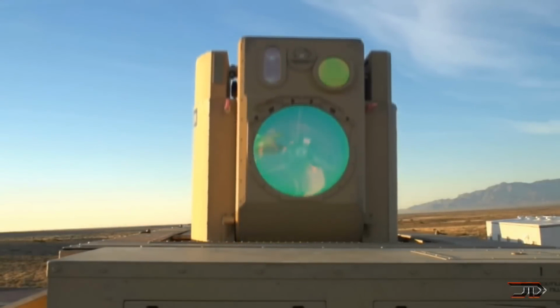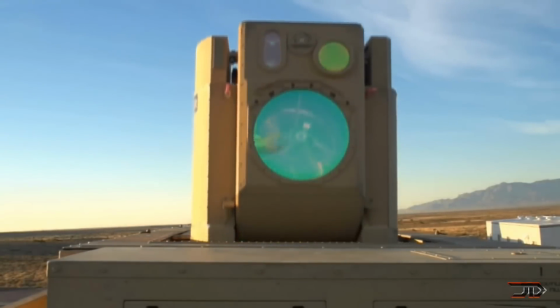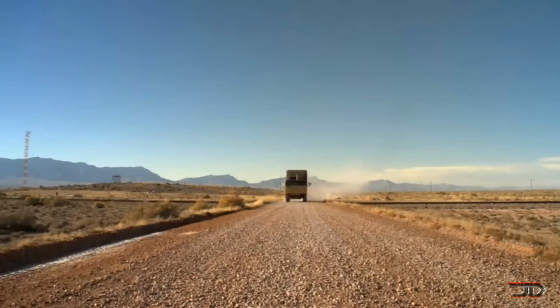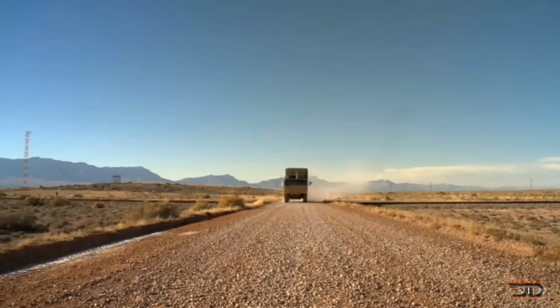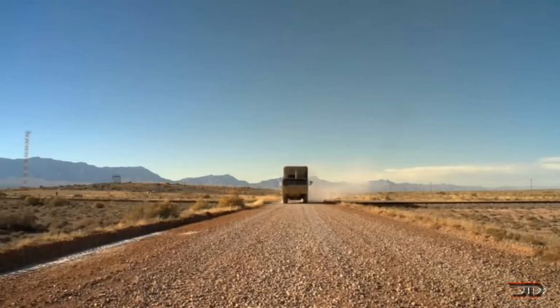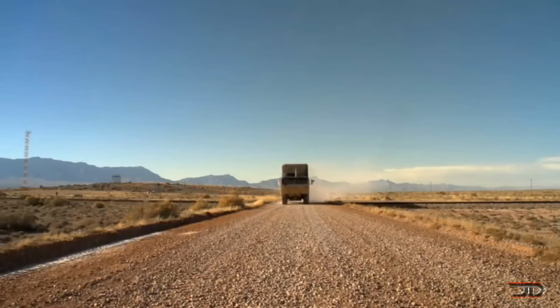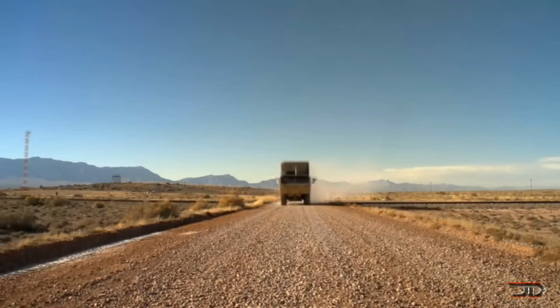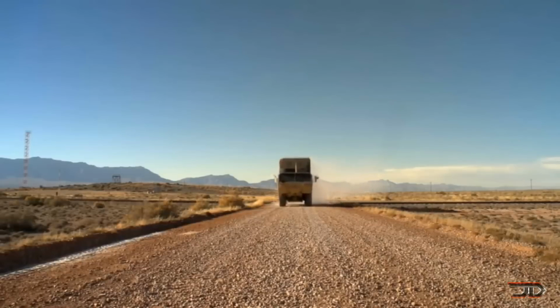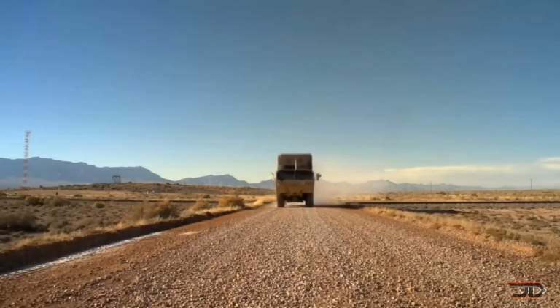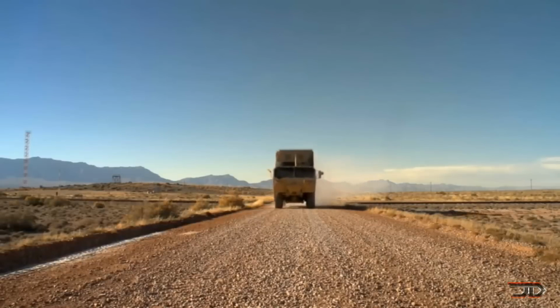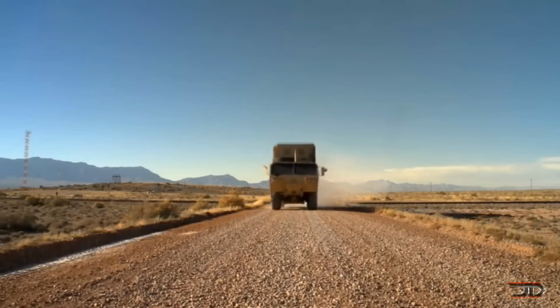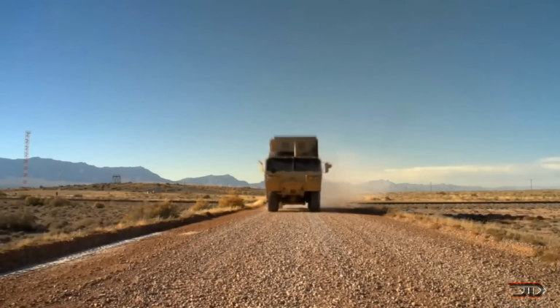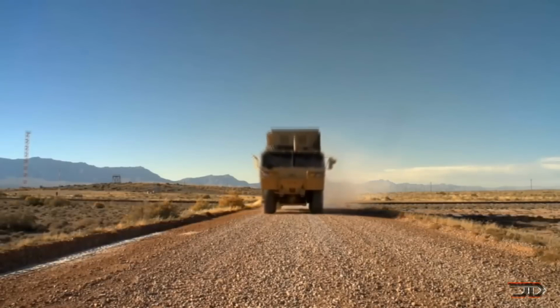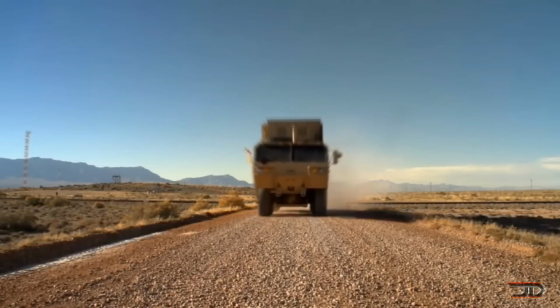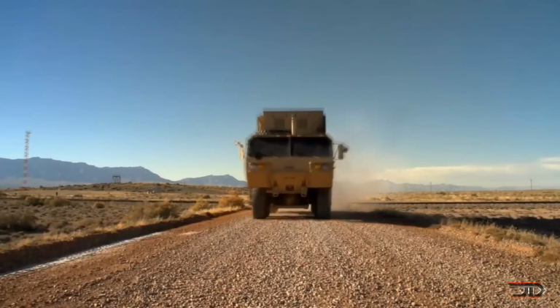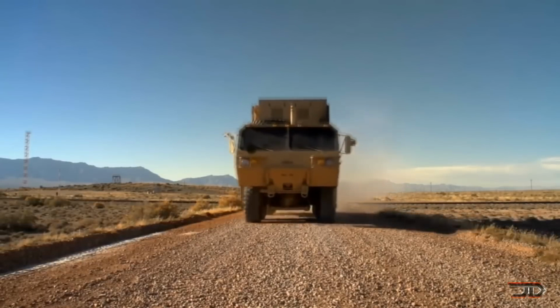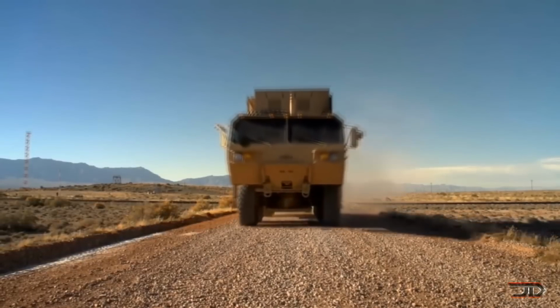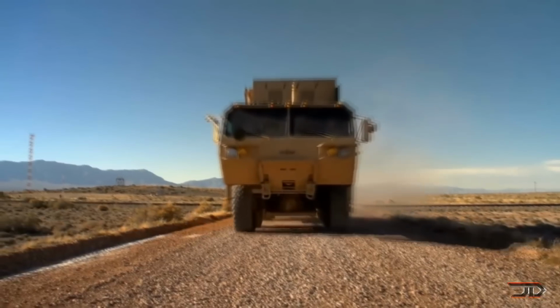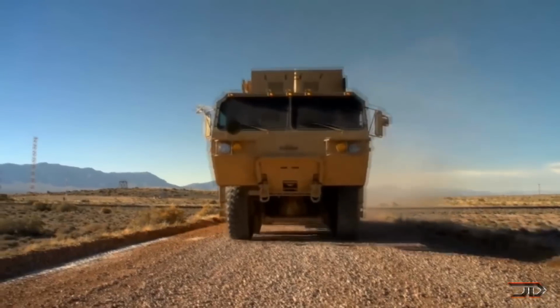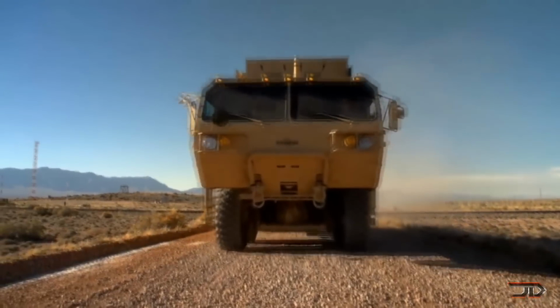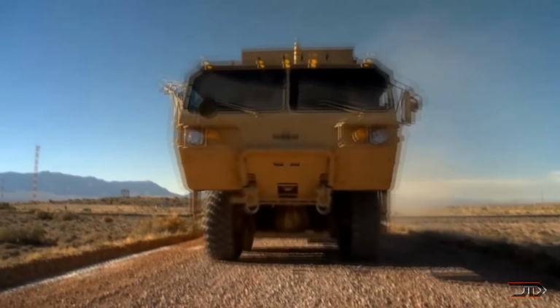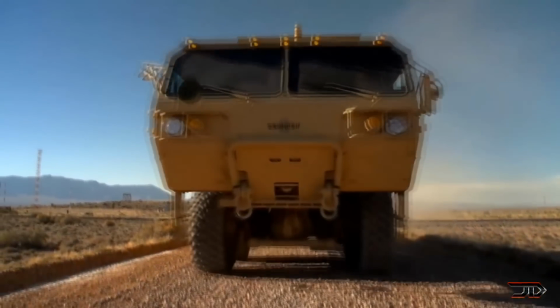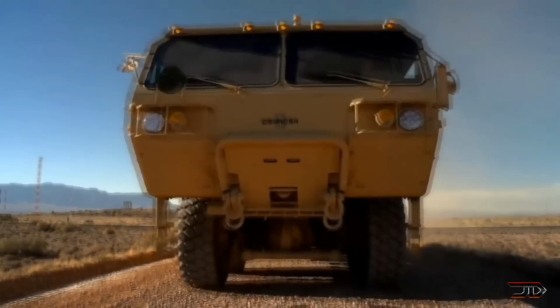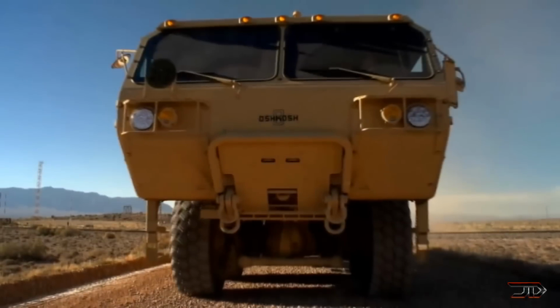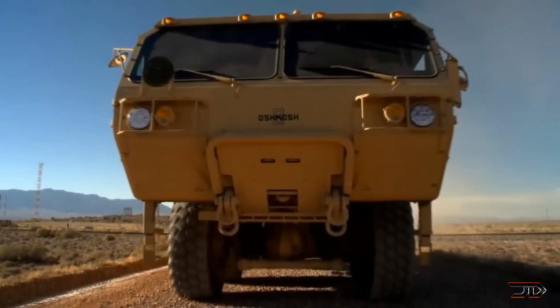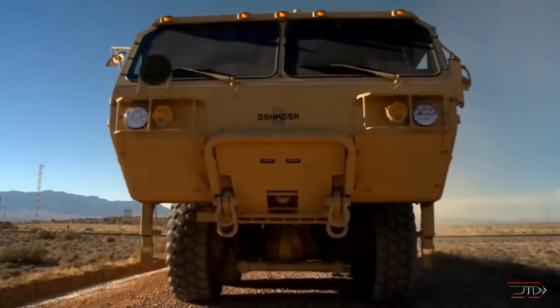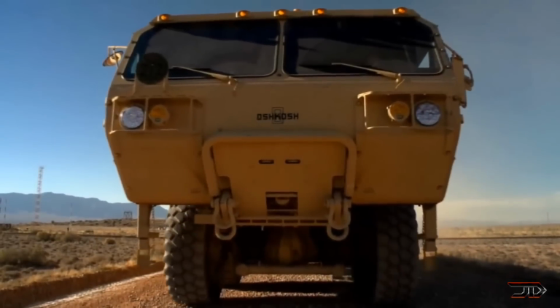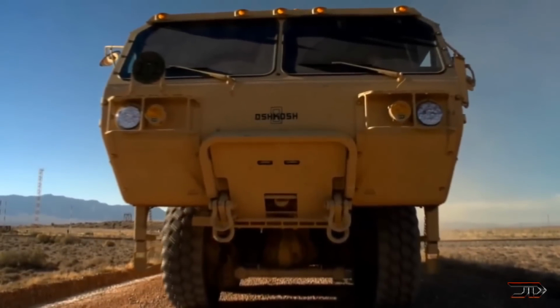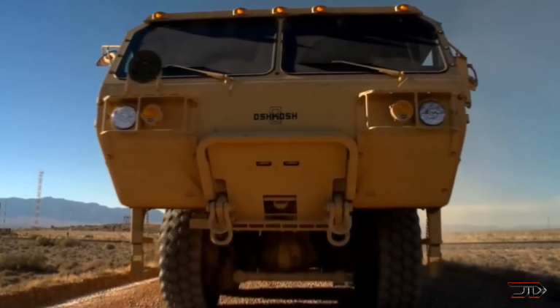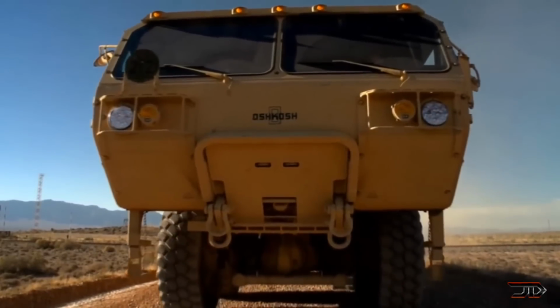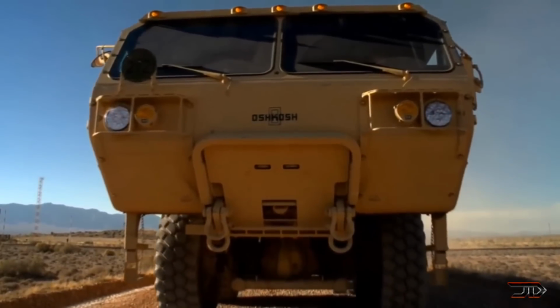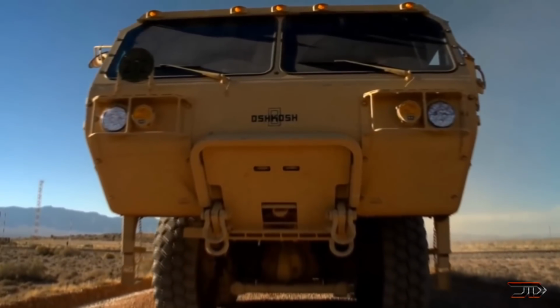It has already shot down more than 150 targets, including drones and even 60 millimeter mortar rounds. There are even plans to build a 100 kilowatt version which will destroy more things at a longer distance.